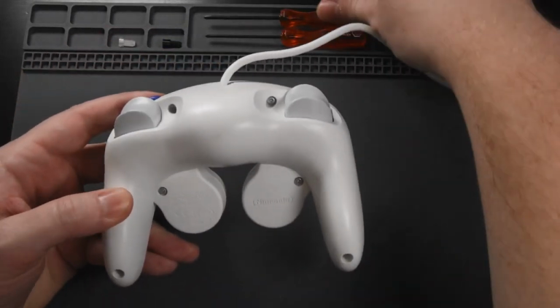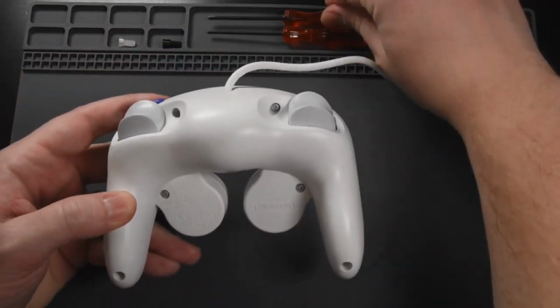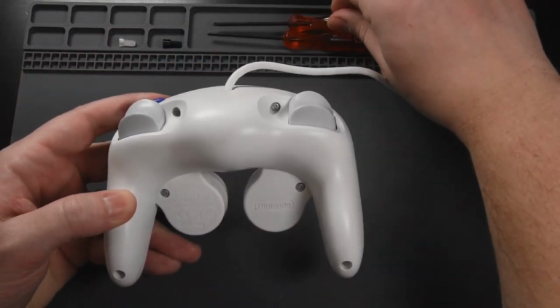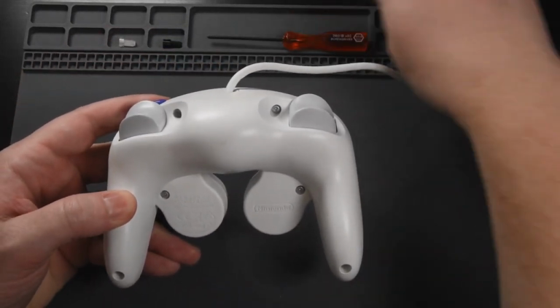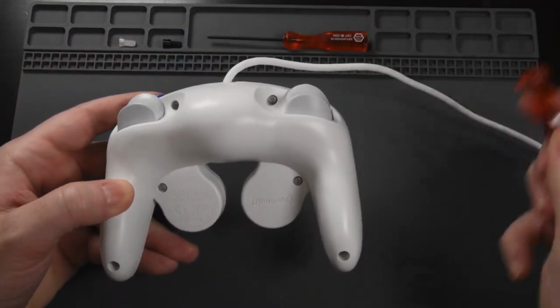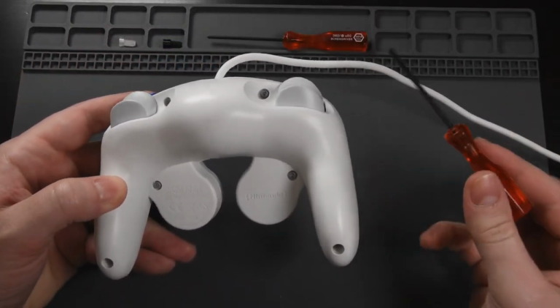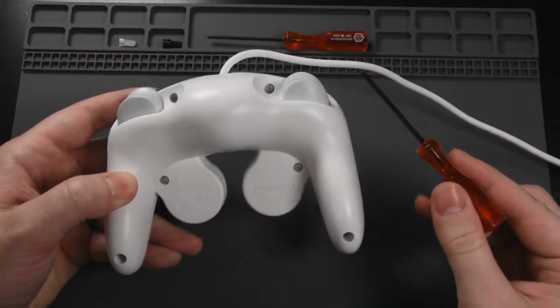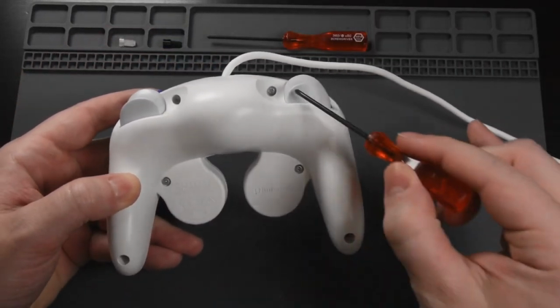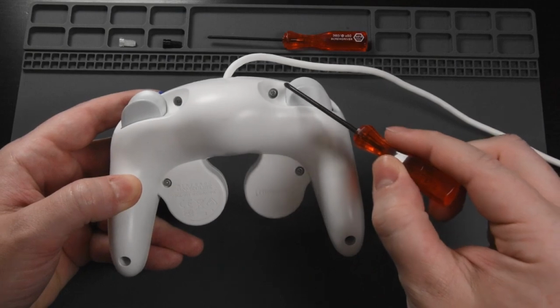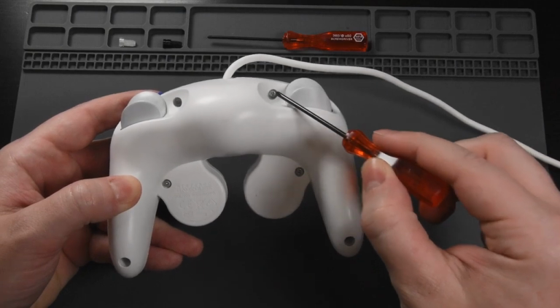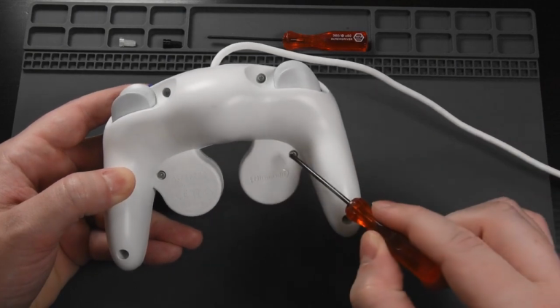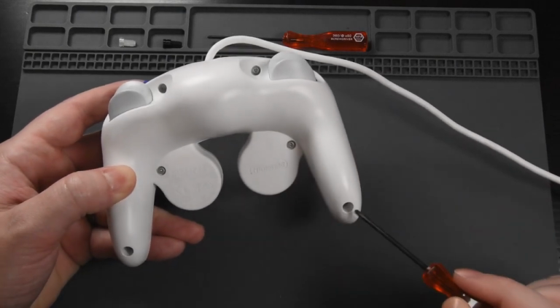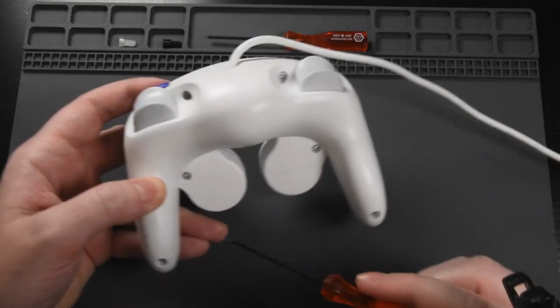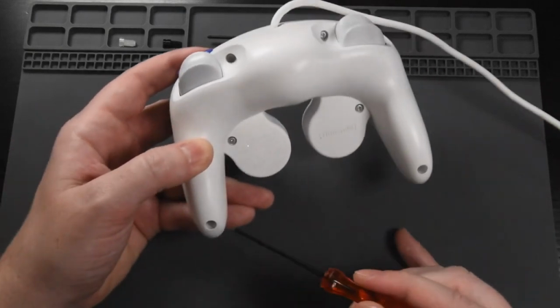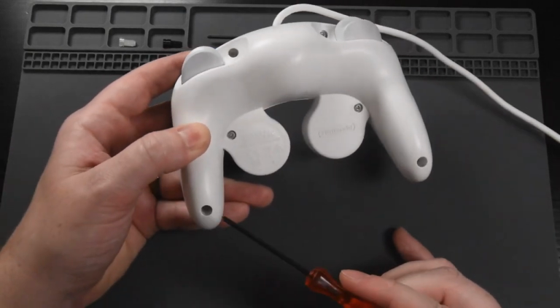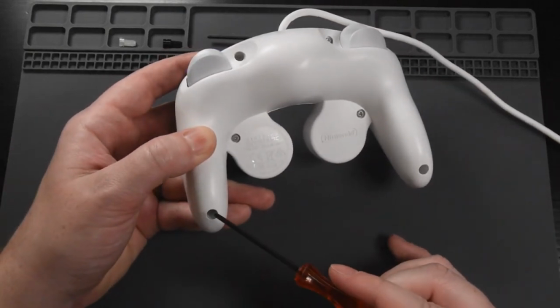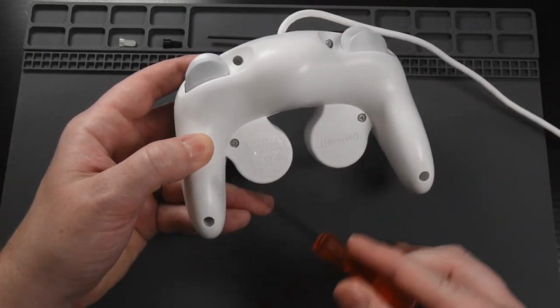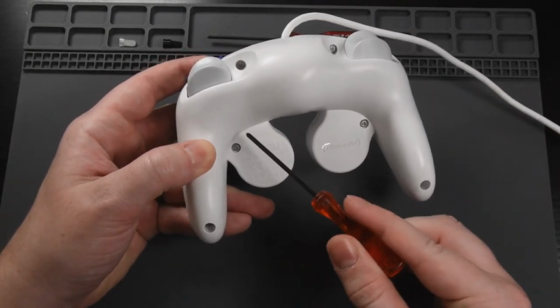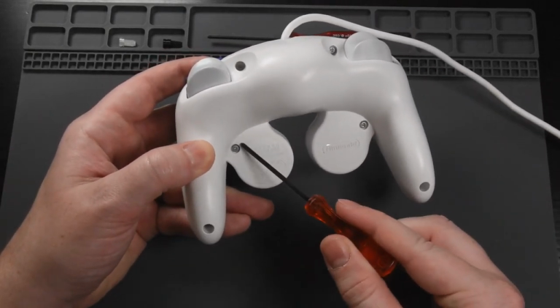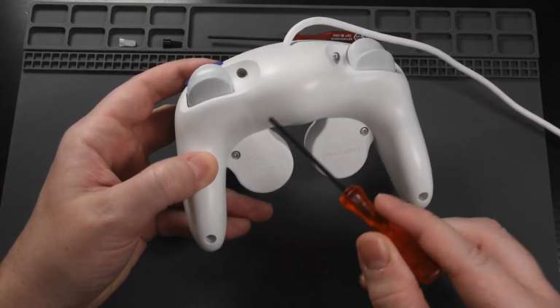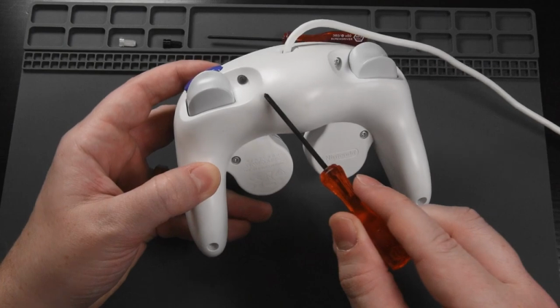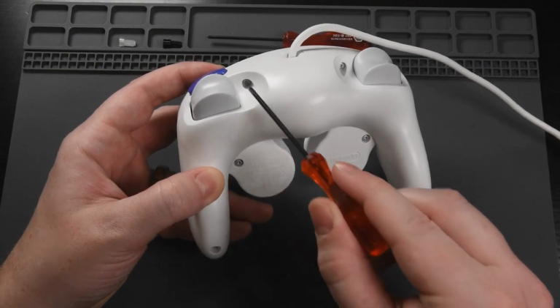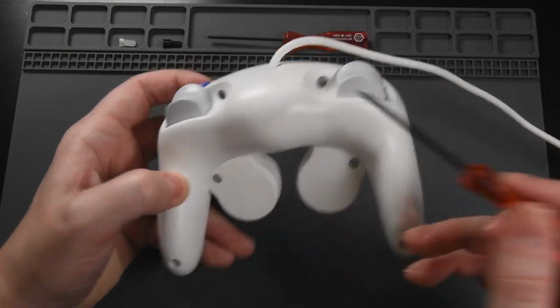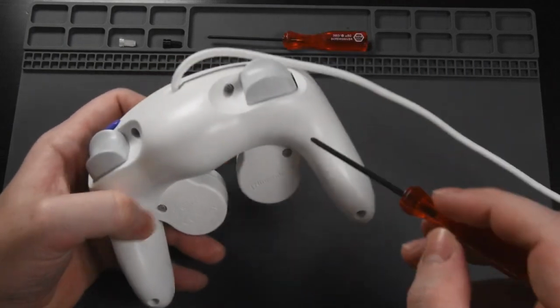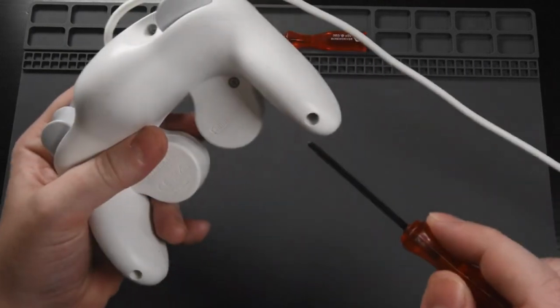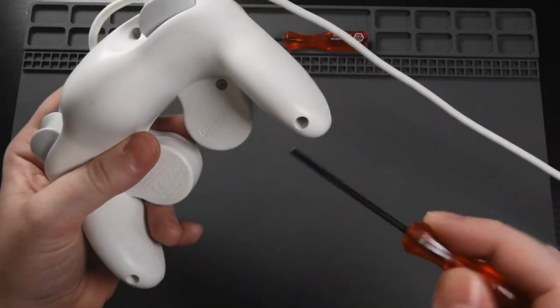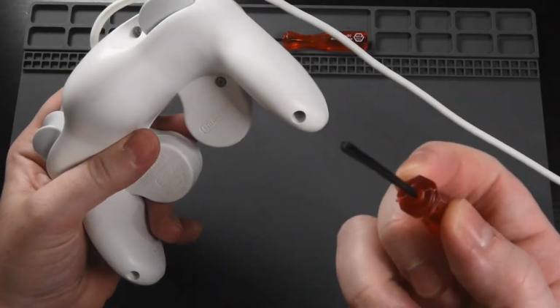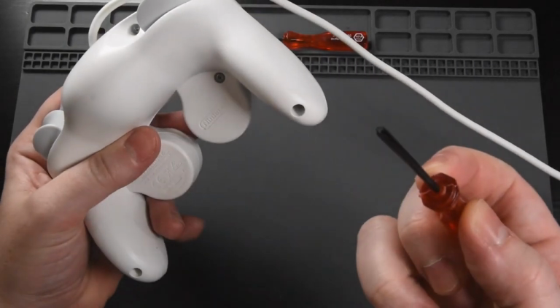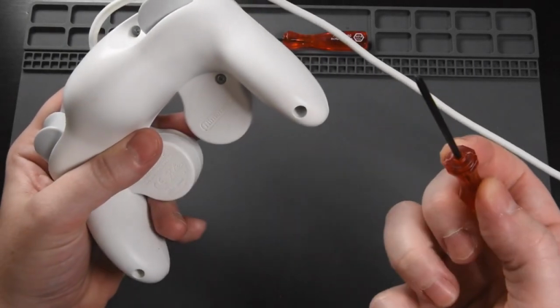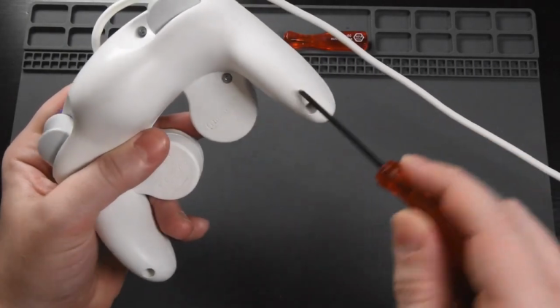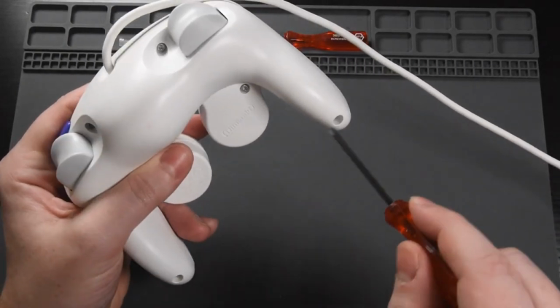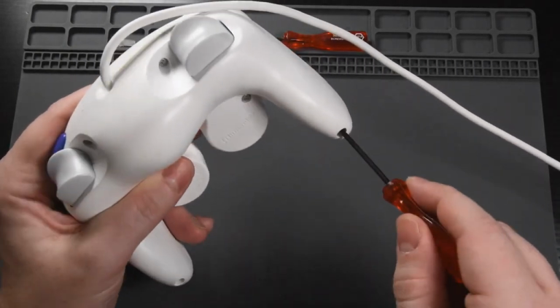We're going to start by removing the six screws that are on the back of the controller, and they're all located where I am pointing to right now. We're going to use the tri-wing screwdriver to start getting all of those screws out.